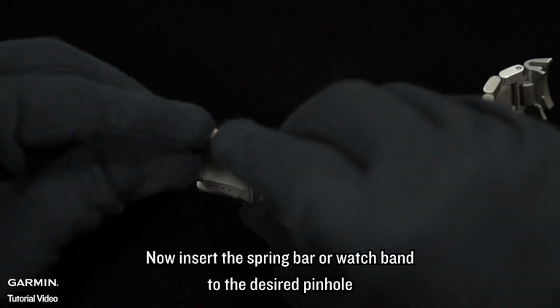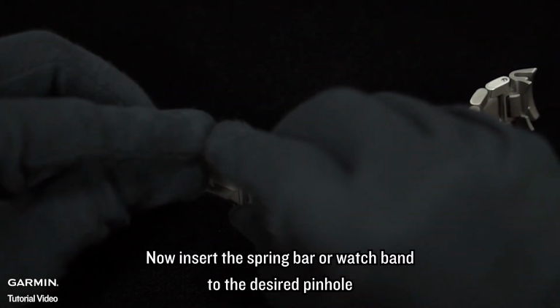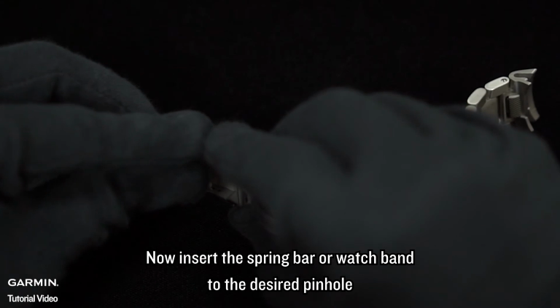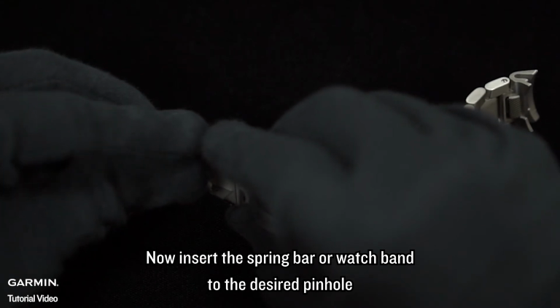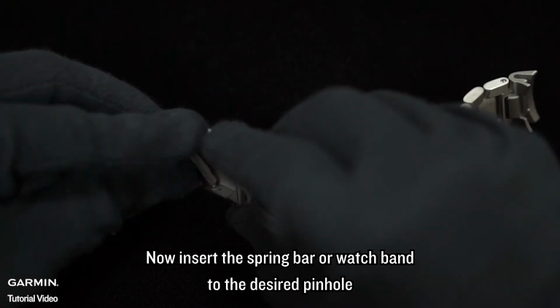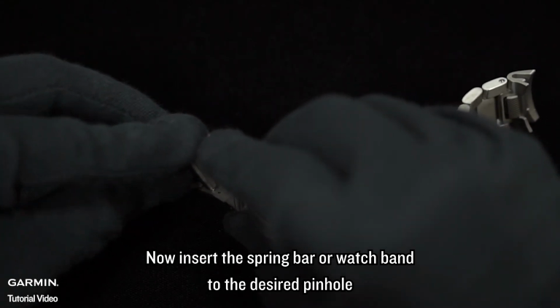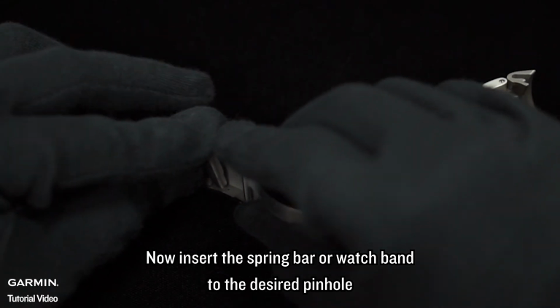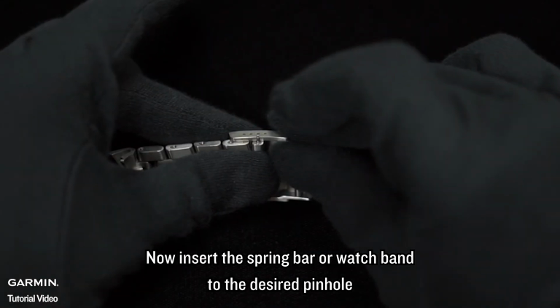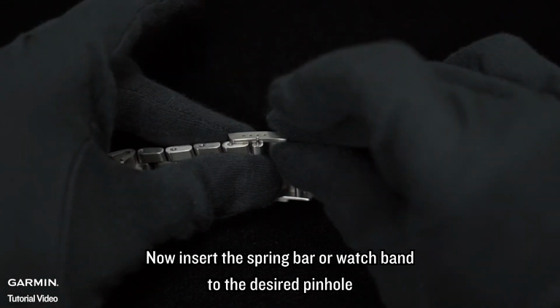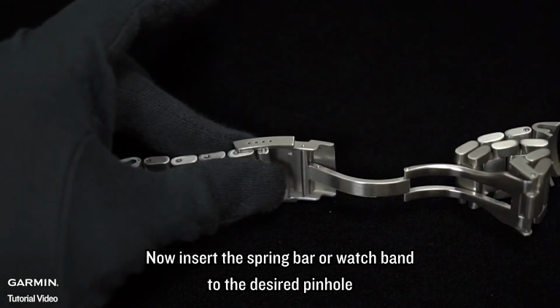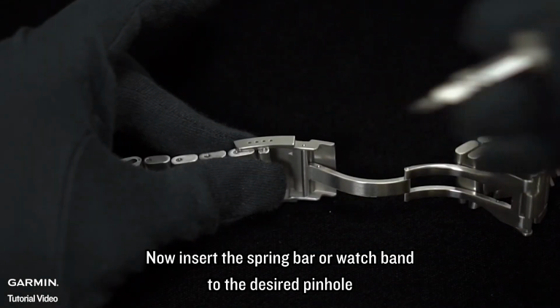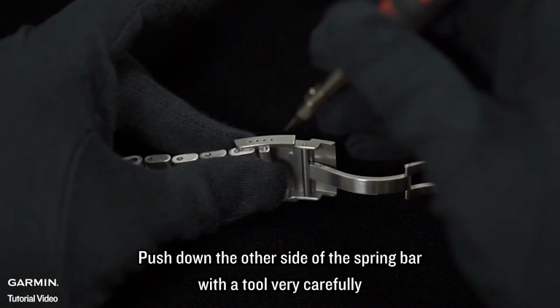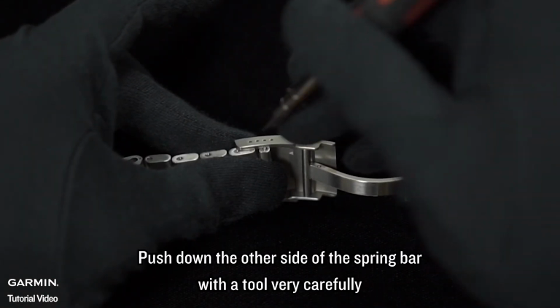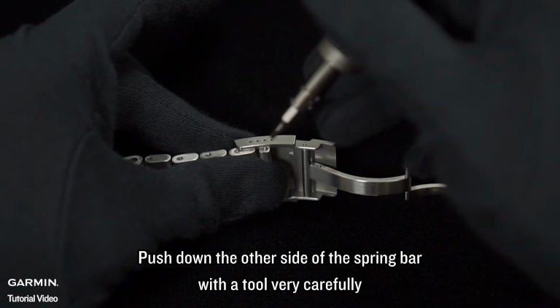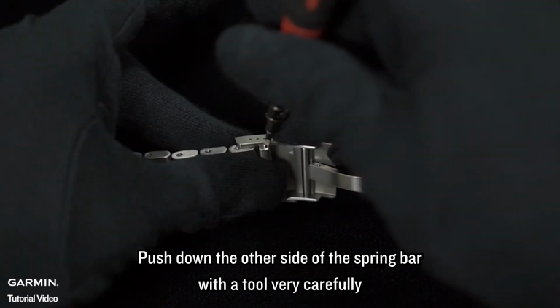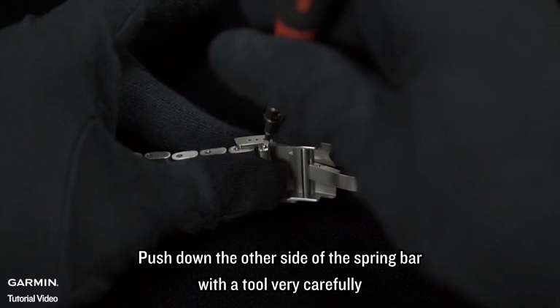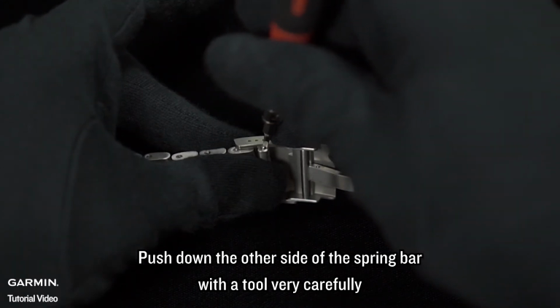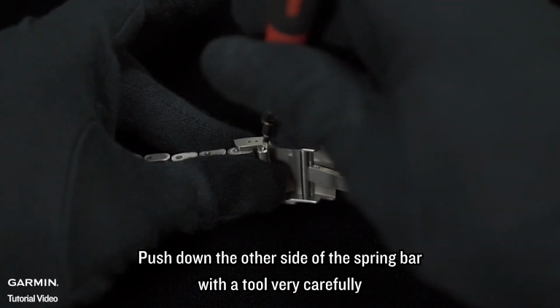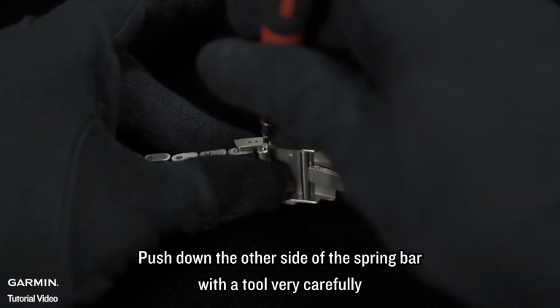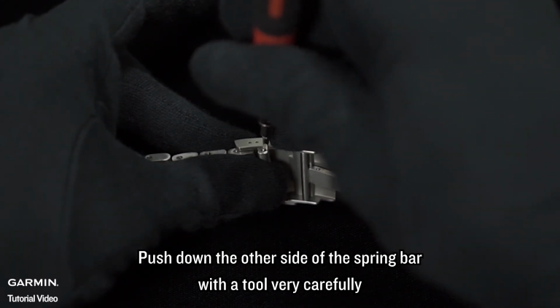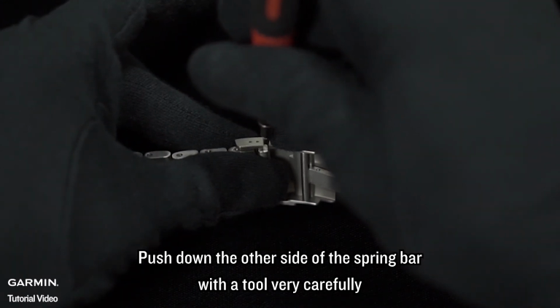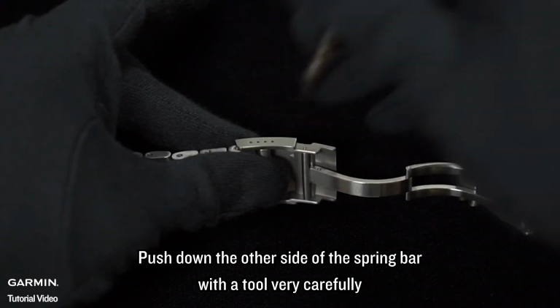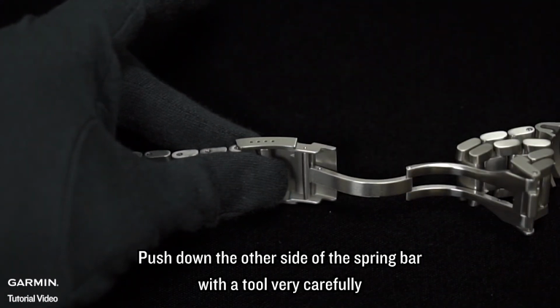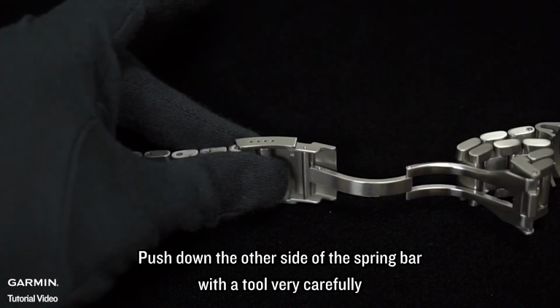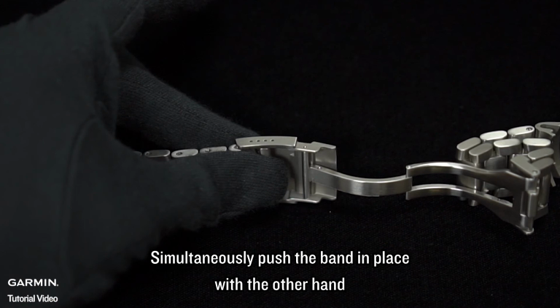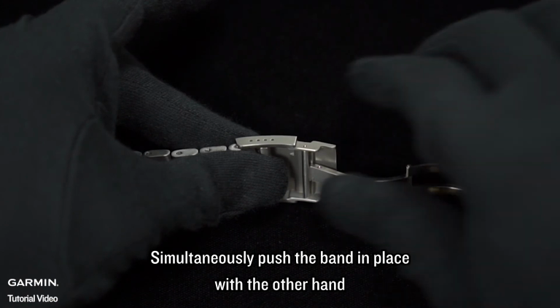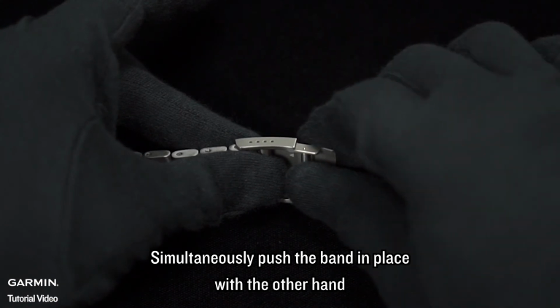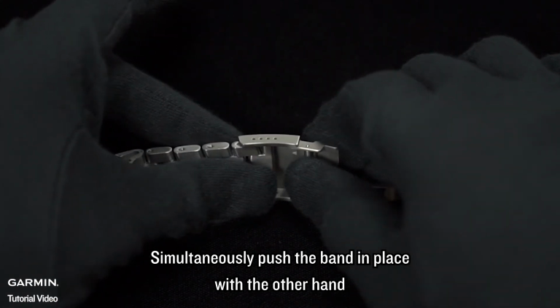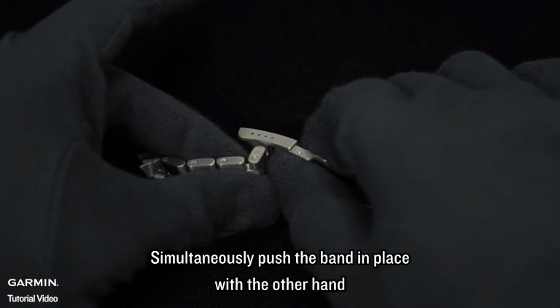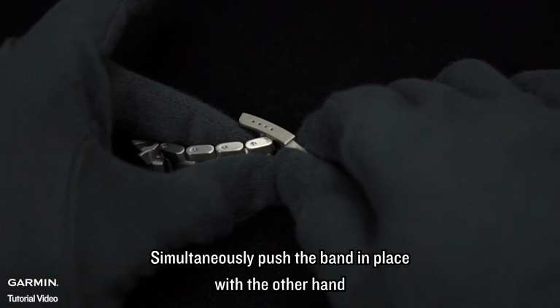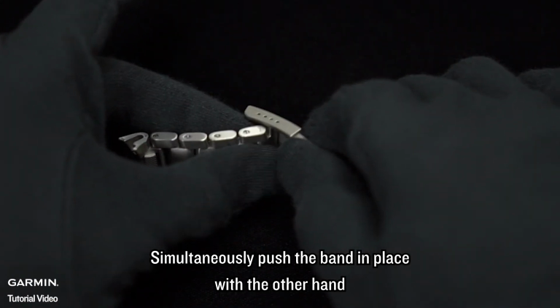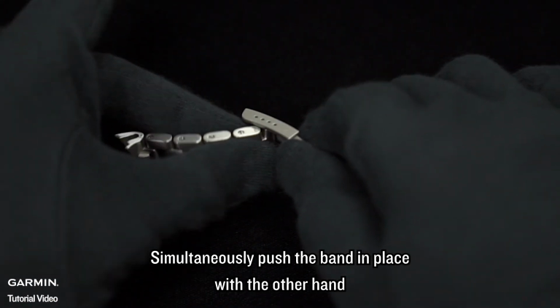Now, insert the spring bar or watch band to the desired pin hole. Push down the other side of the spring bar with a tool very carefully. Simultaneously push the band in place with the other hand.